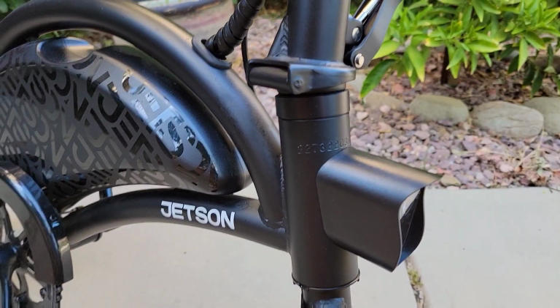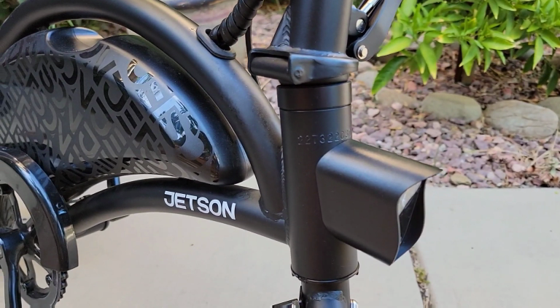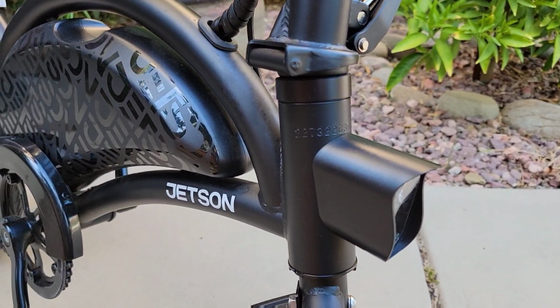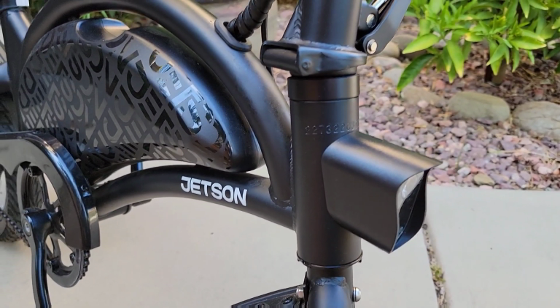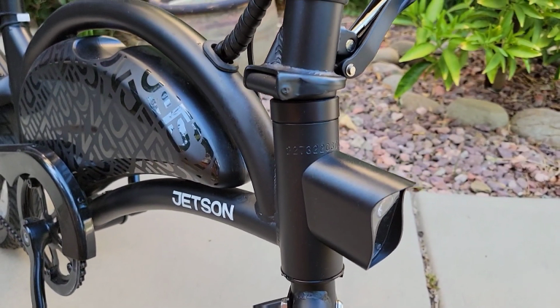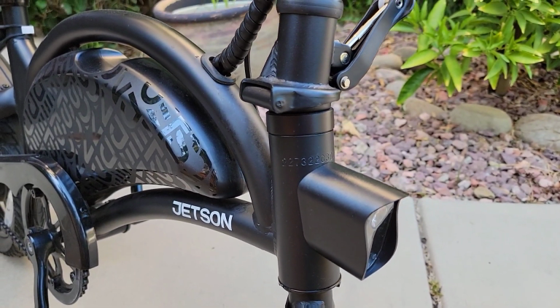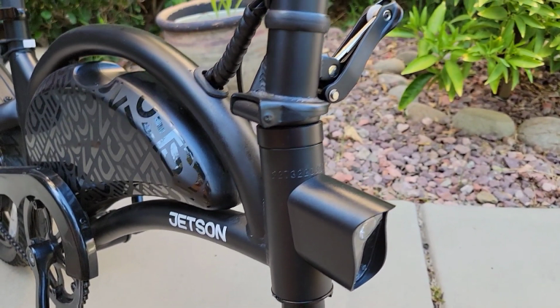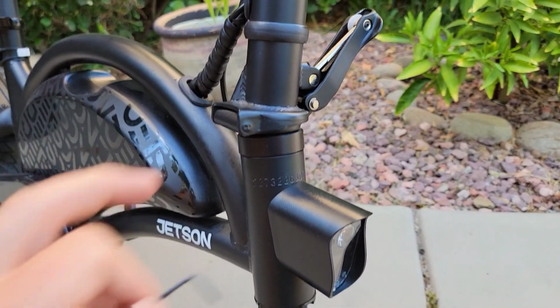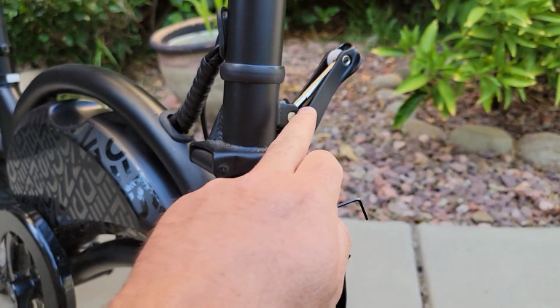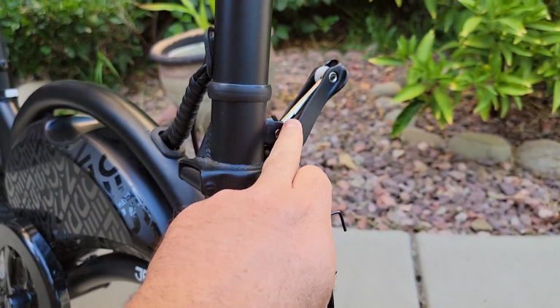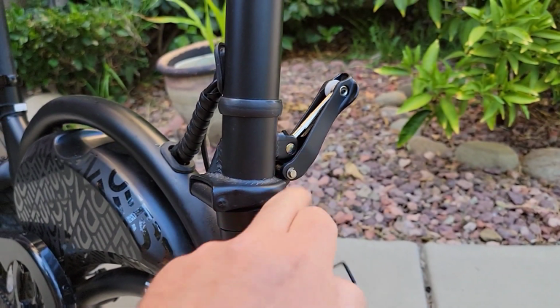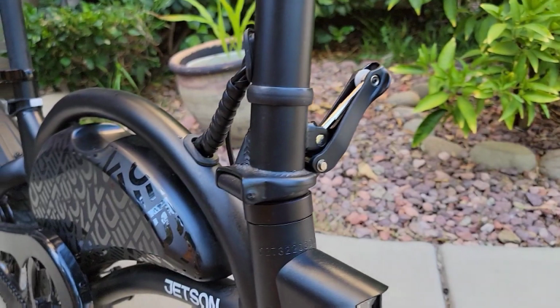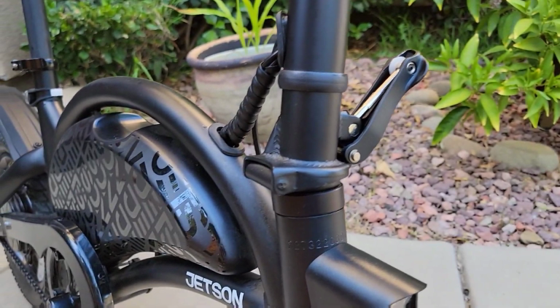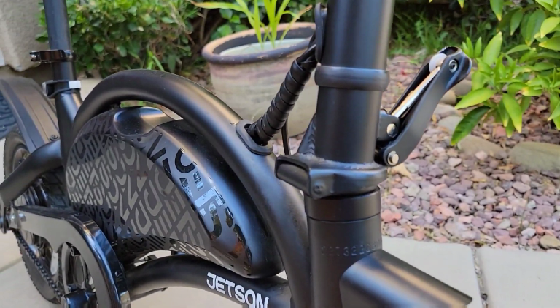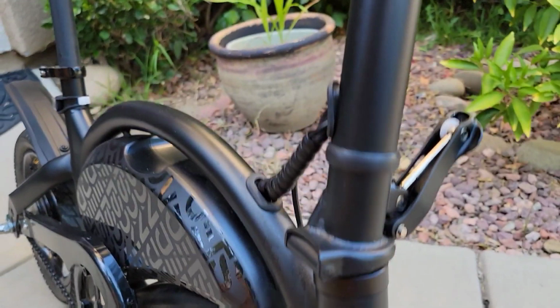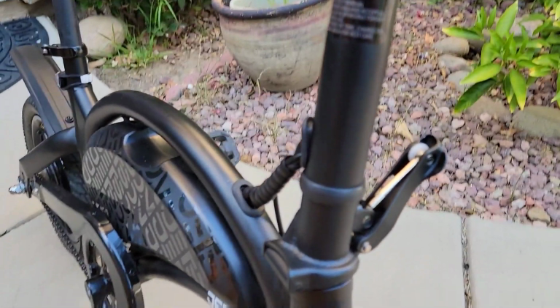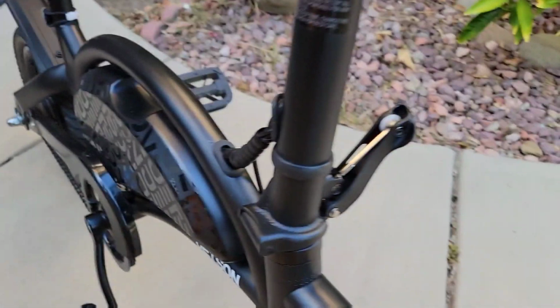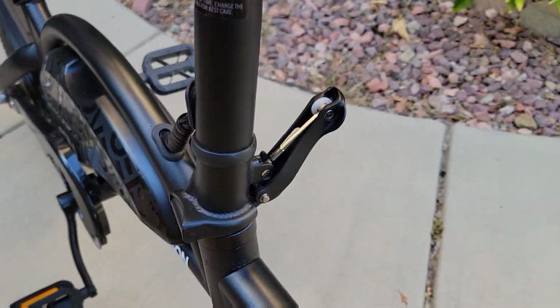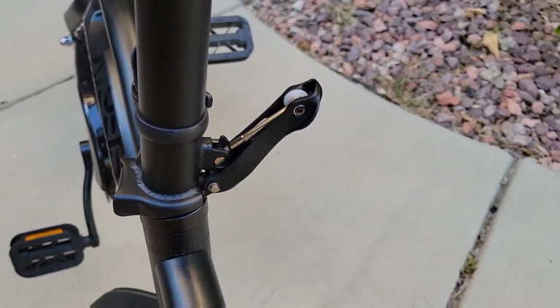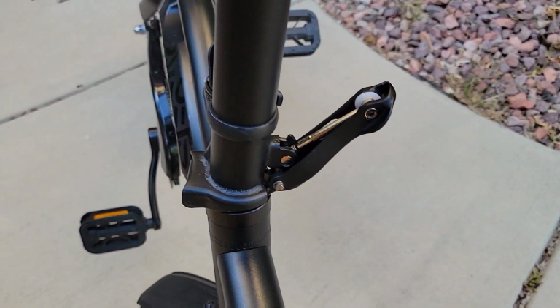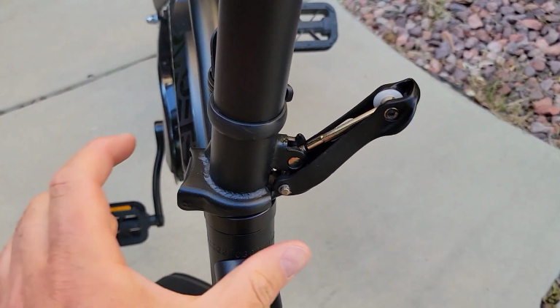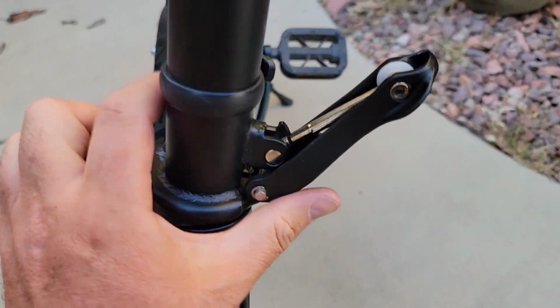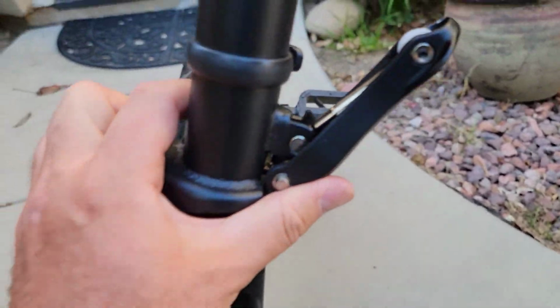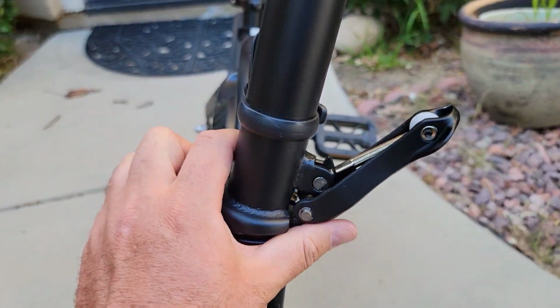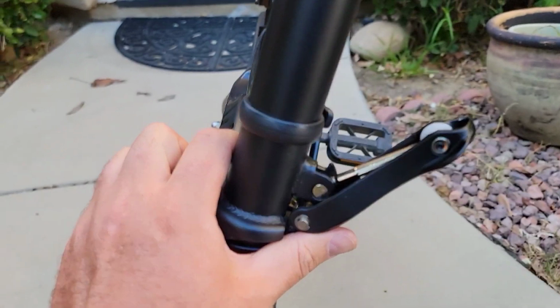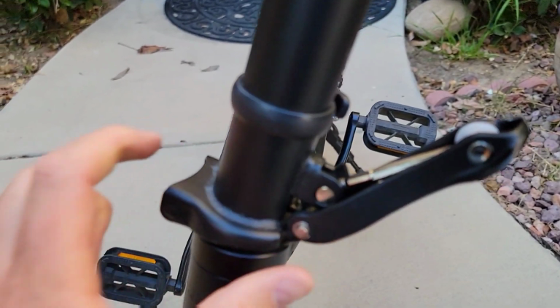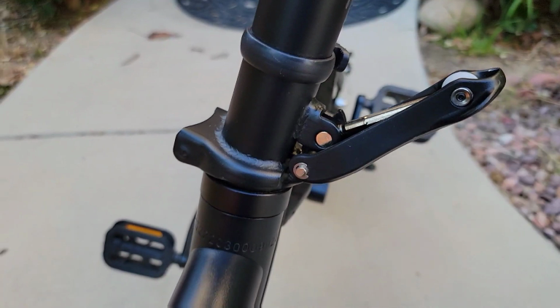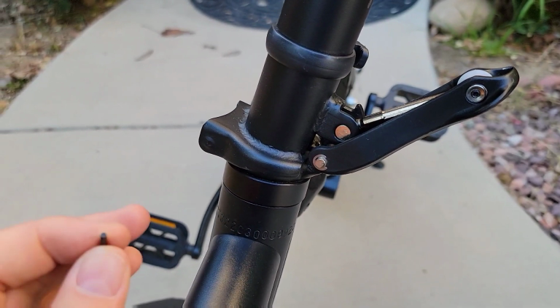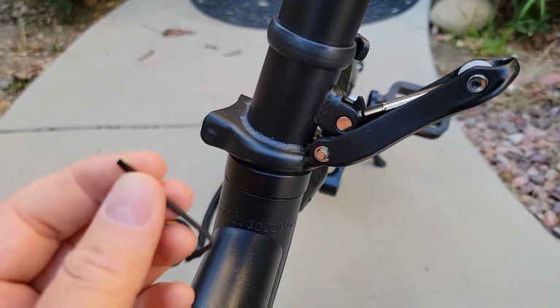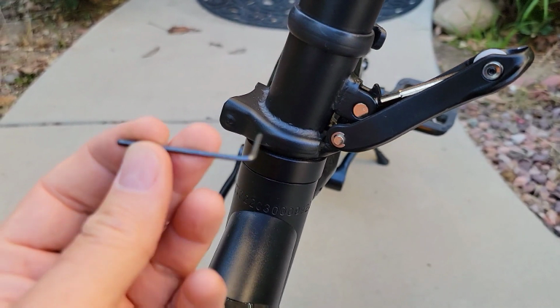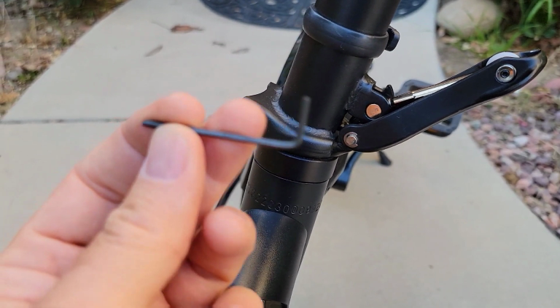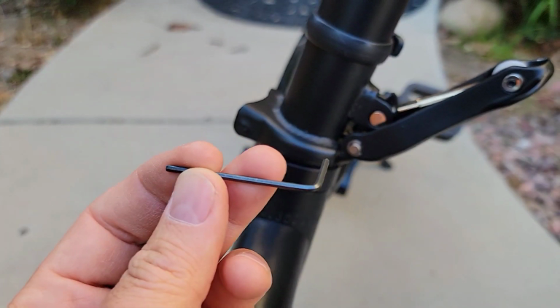Hello guys, thank you for watching my videos and joining my channel. Today I want to show you how to adjust the latch. It's very simple — you would need to use this hex tool like this.